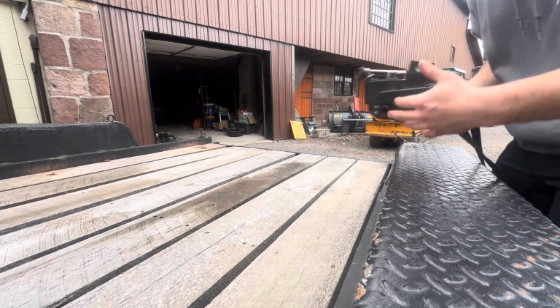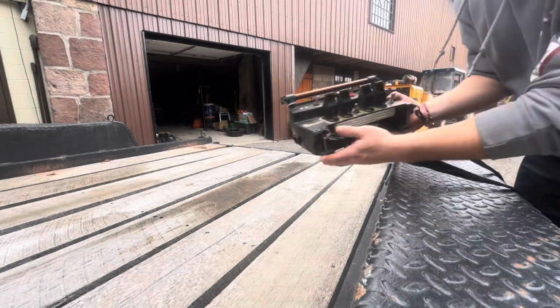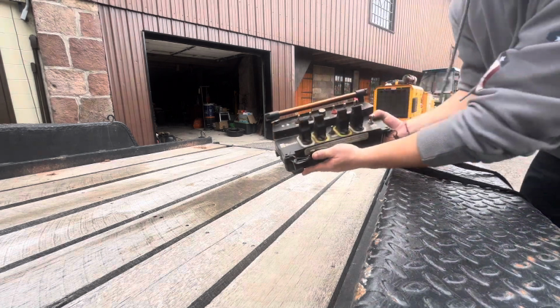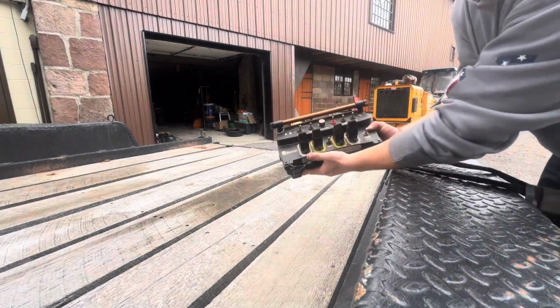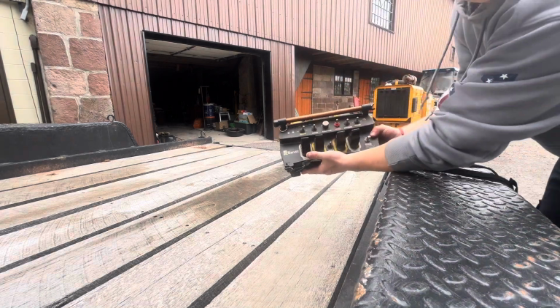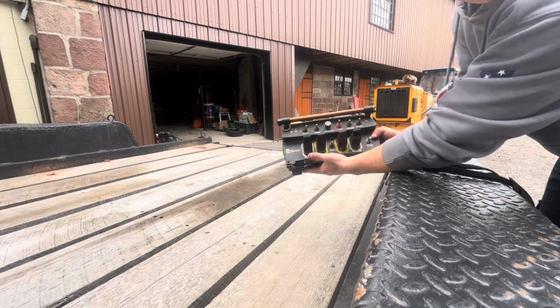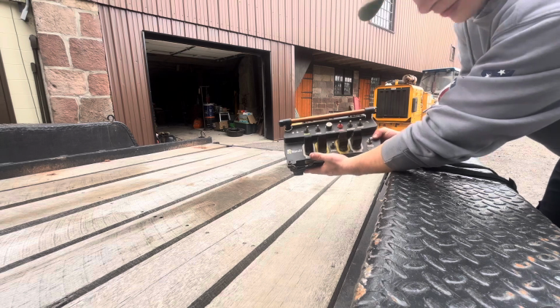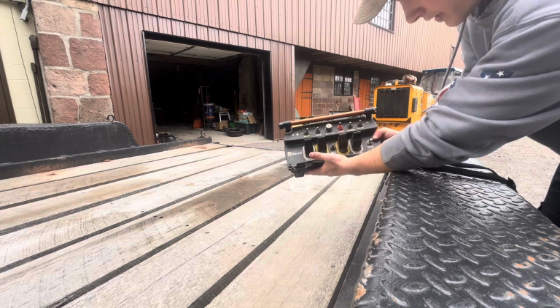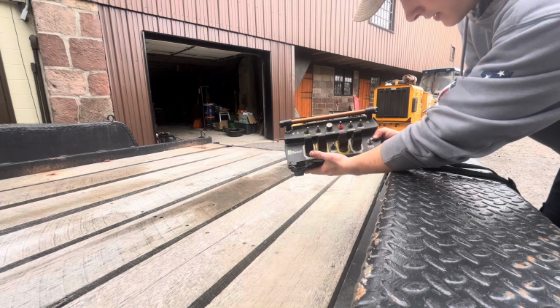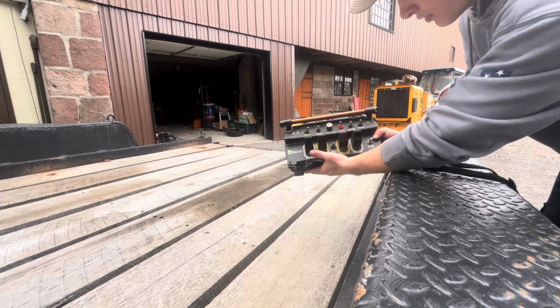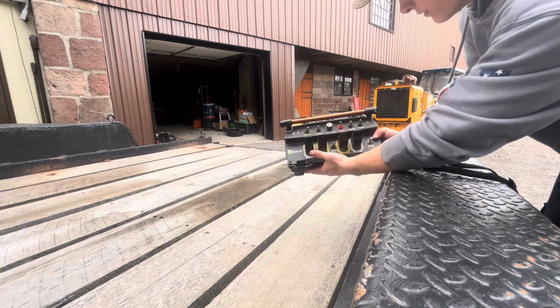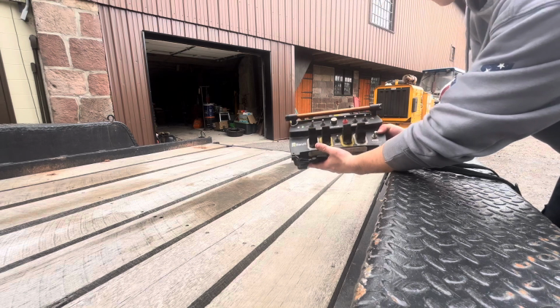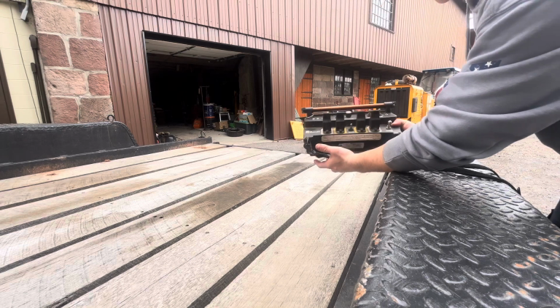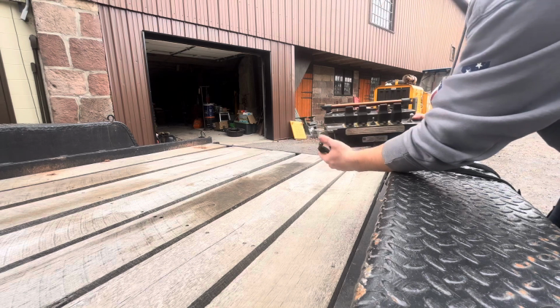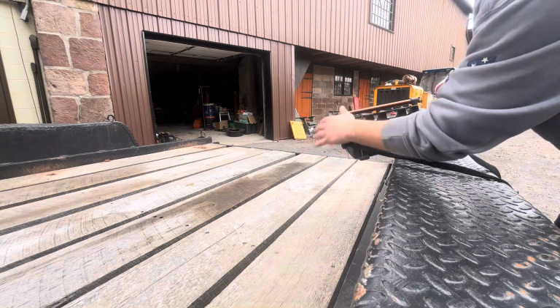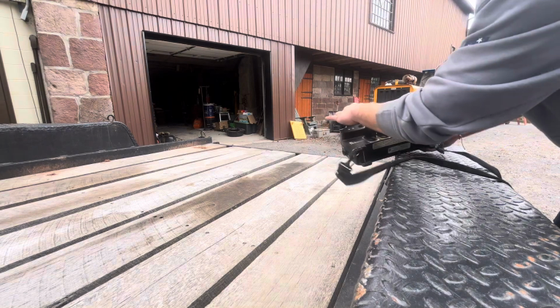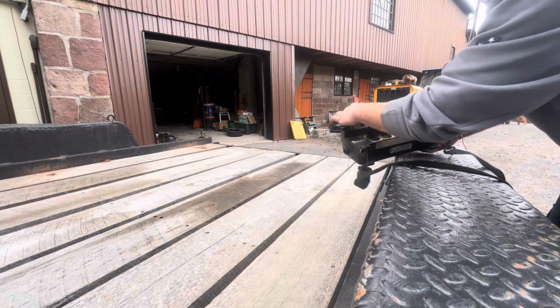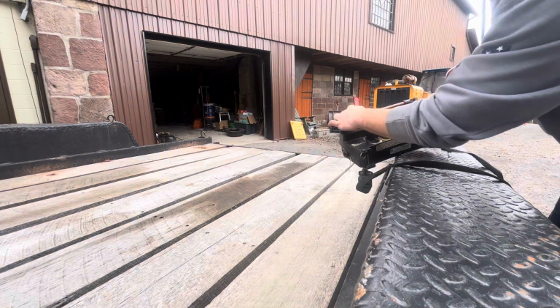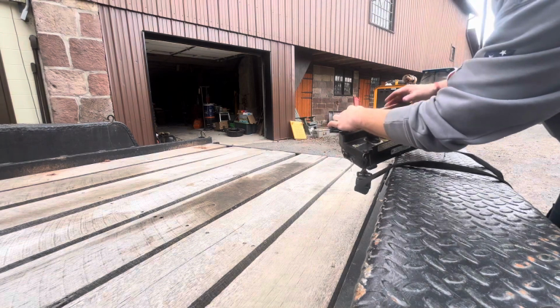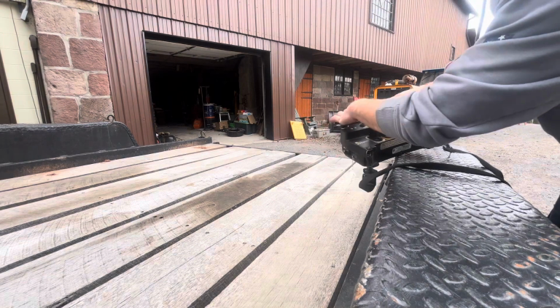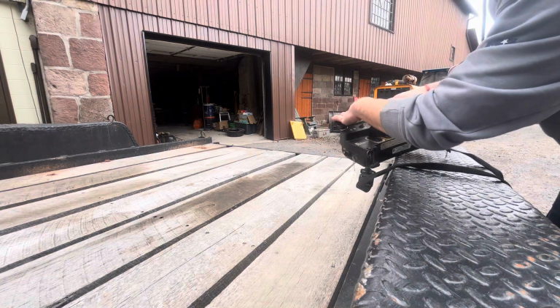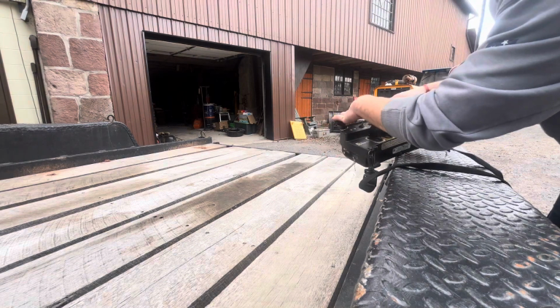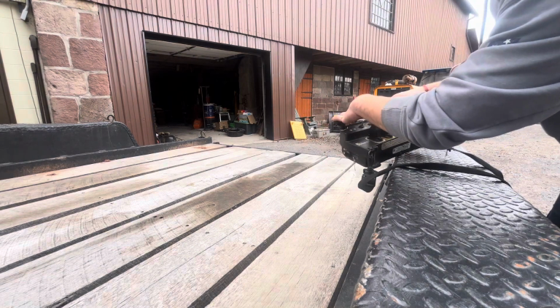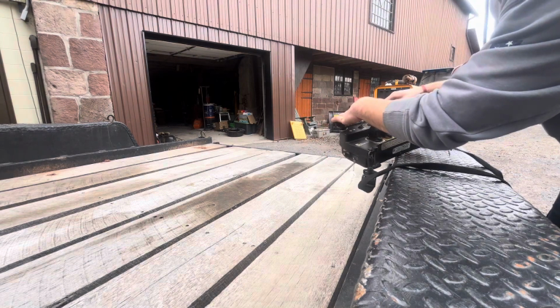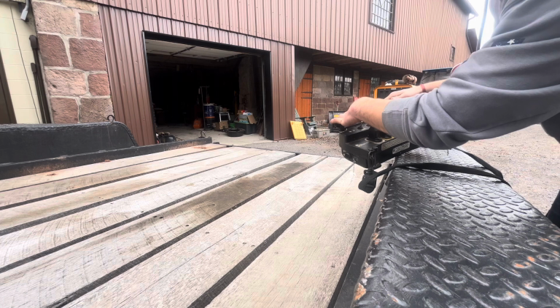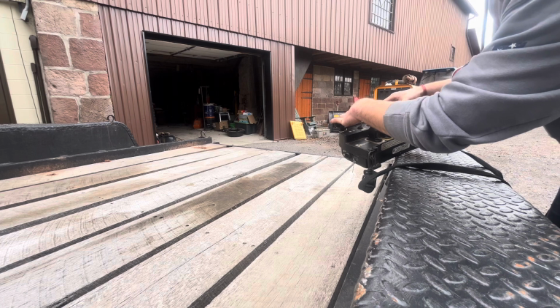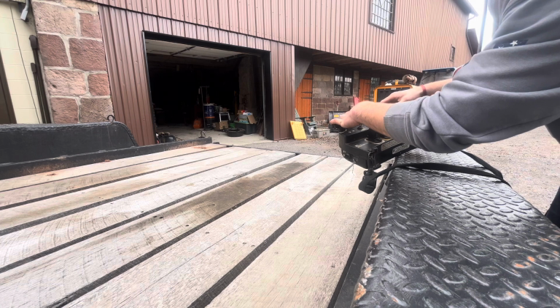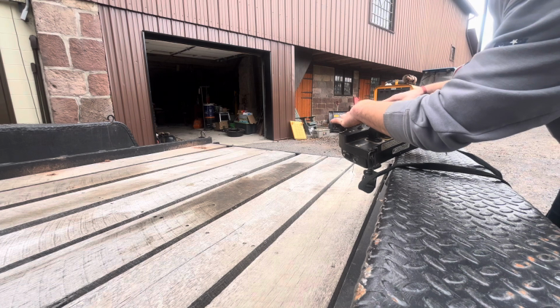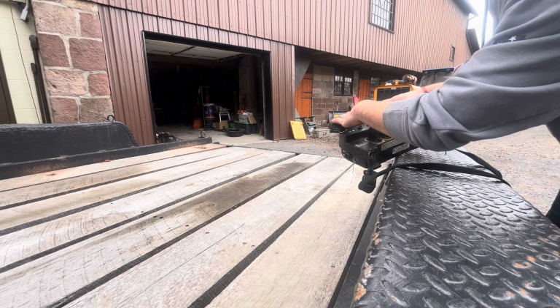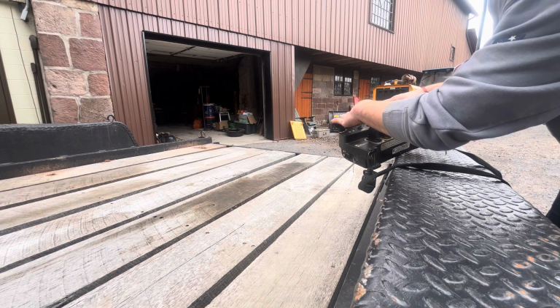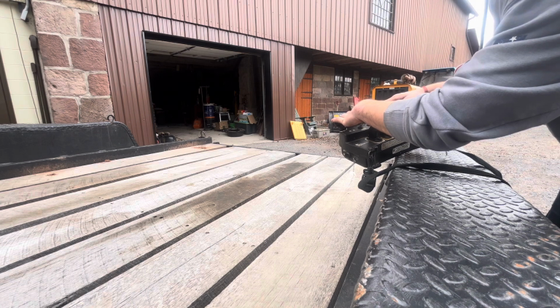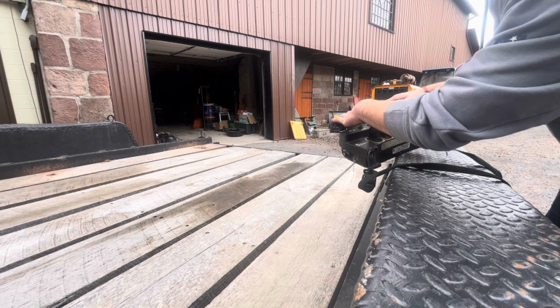All the controls are pretty easy to use. For some reason you got to do like a safety lockout where you tap them like this, then you can move it.